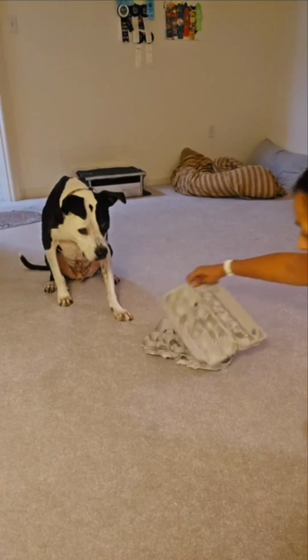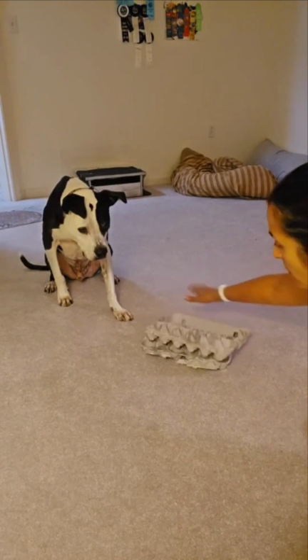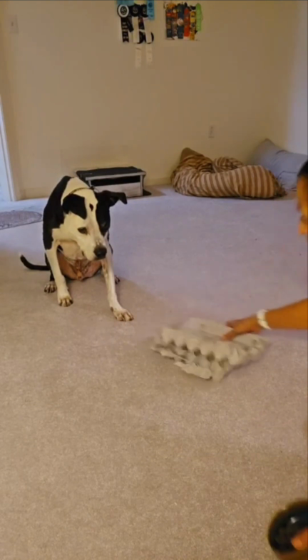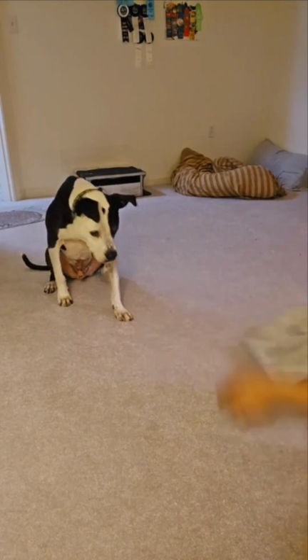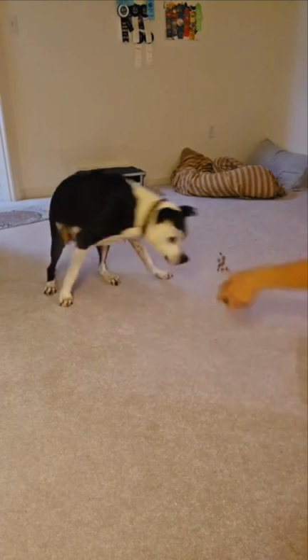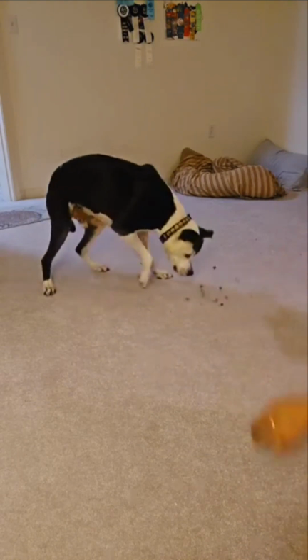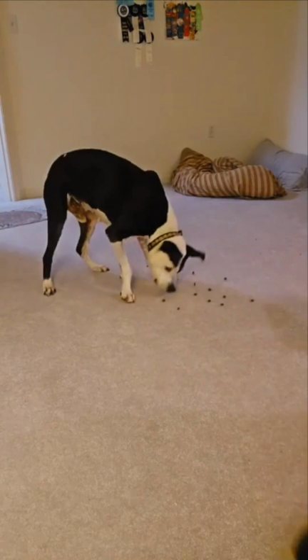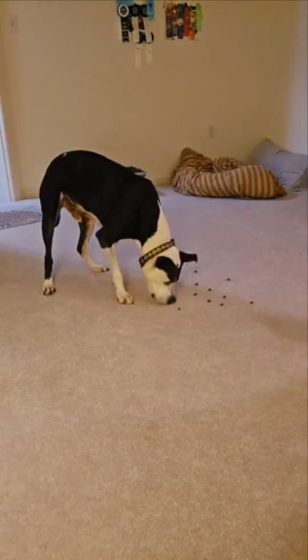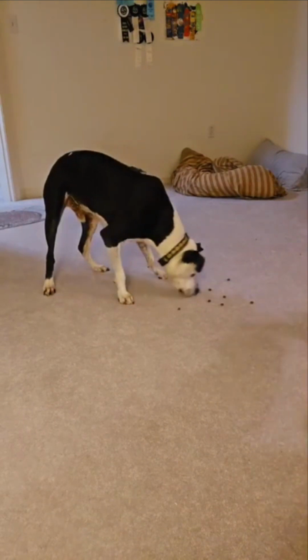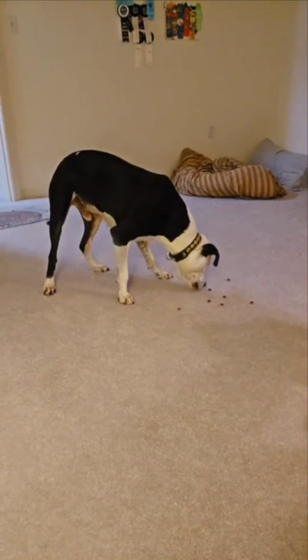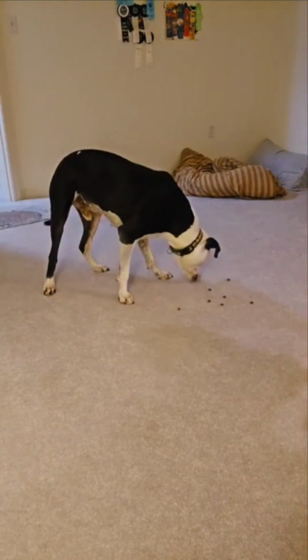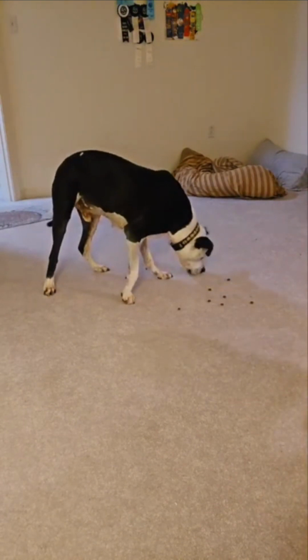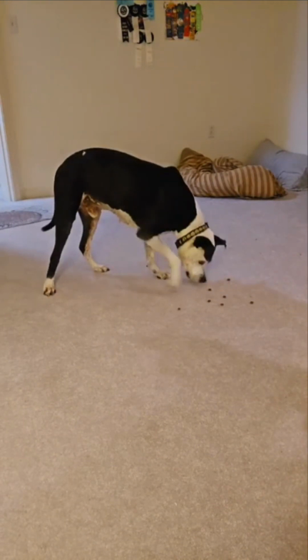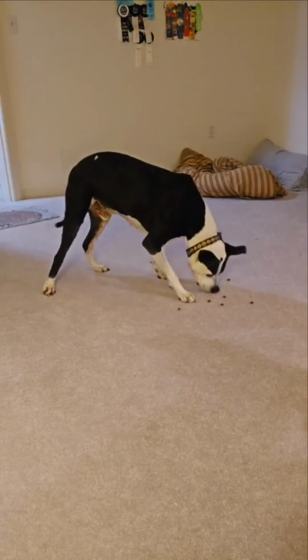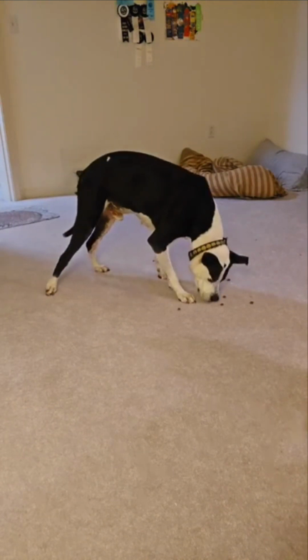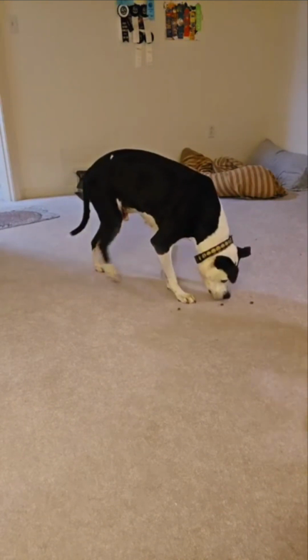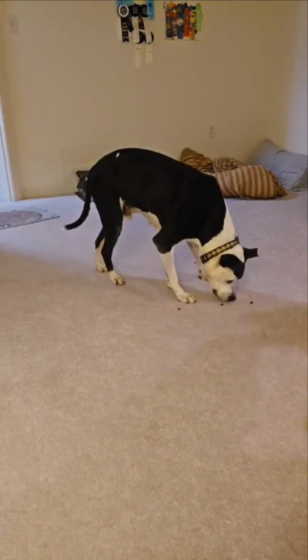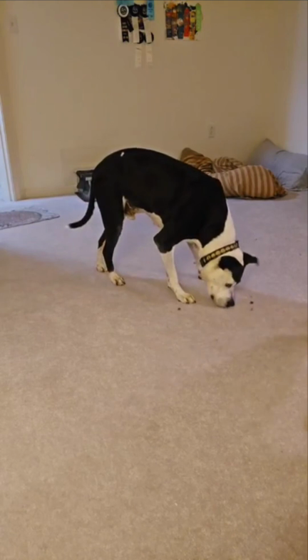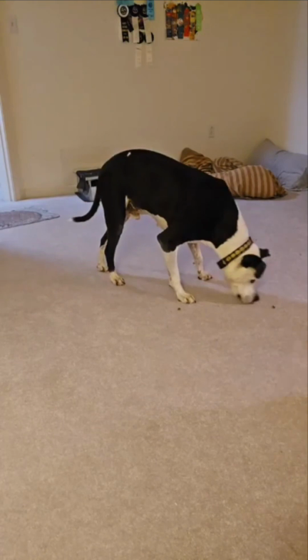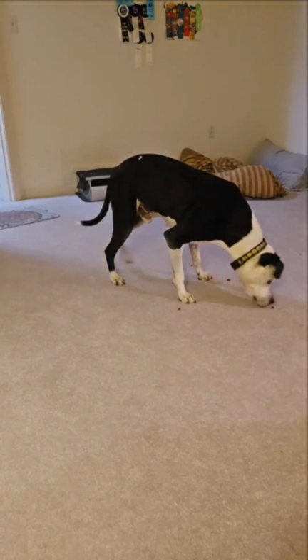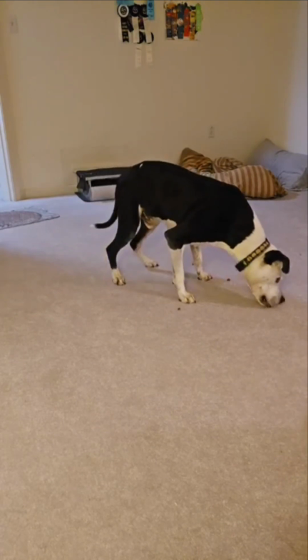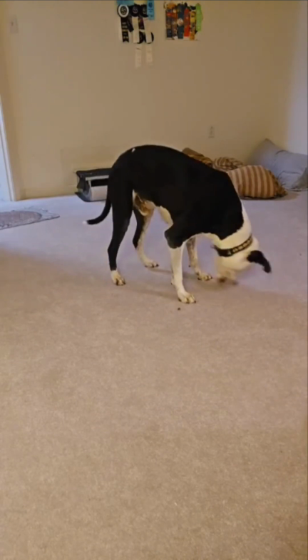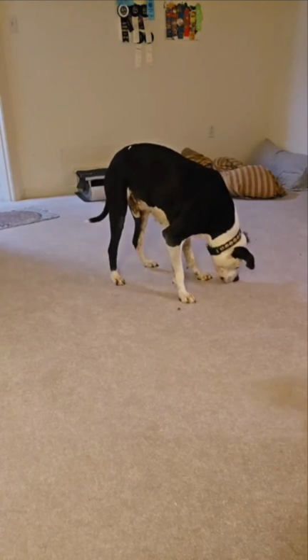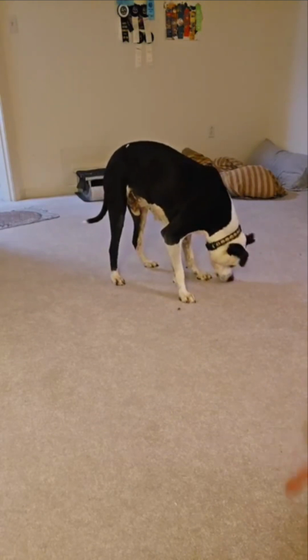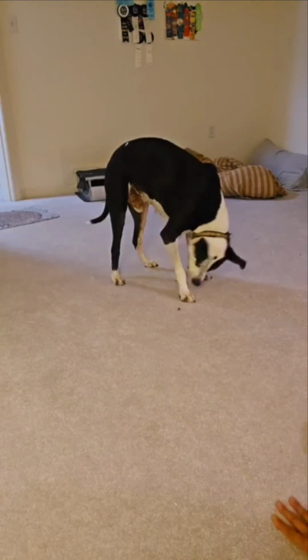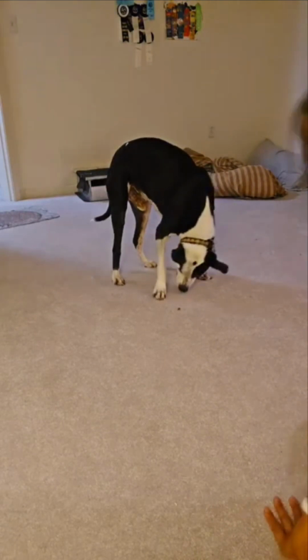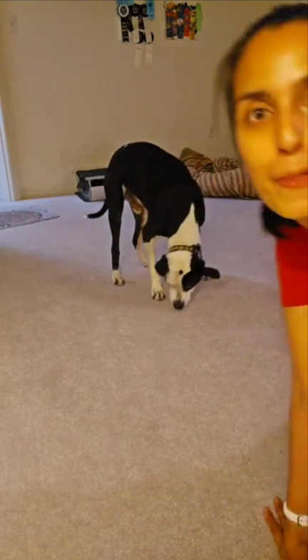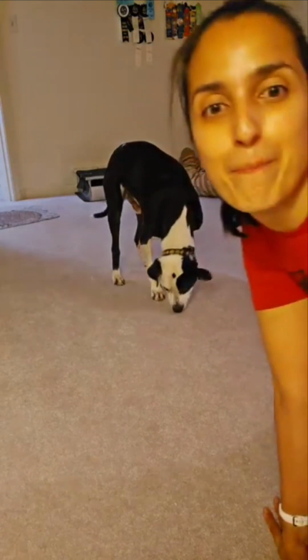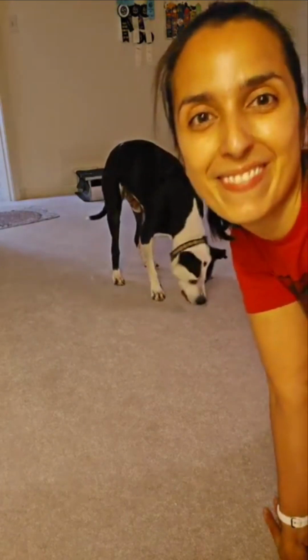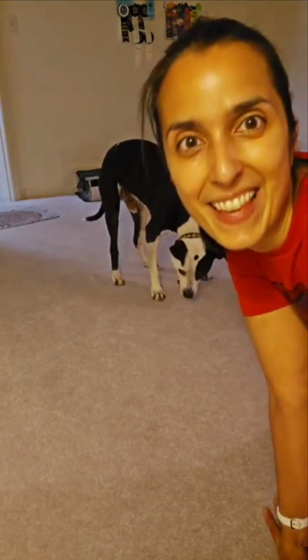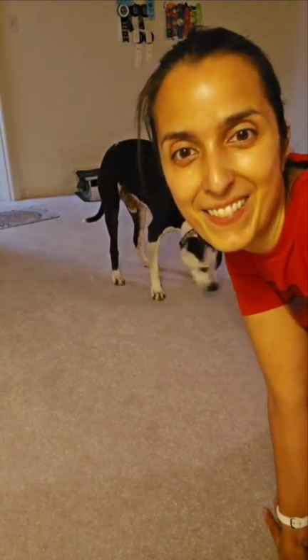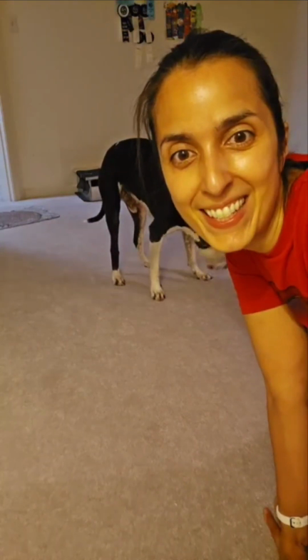How I like to clean up is I'll give him treats while I'm cleaning up so the fun isn't just done. Let me know if you give it a try and if you have fun with it — thanks for watching!